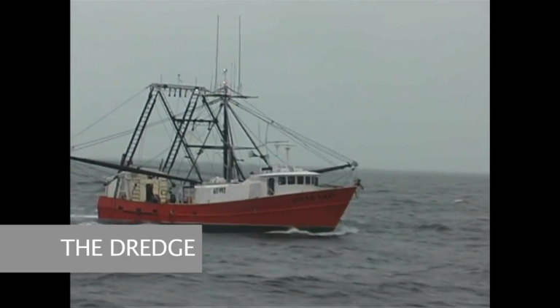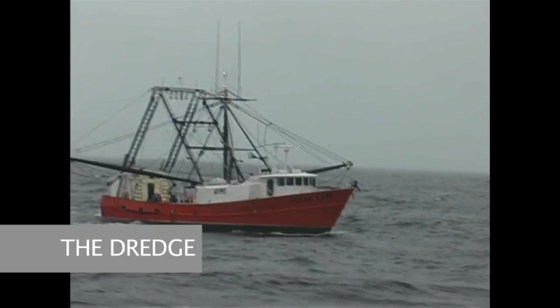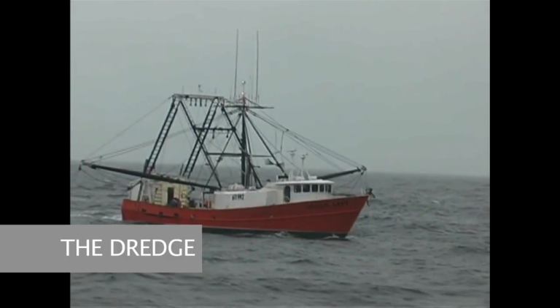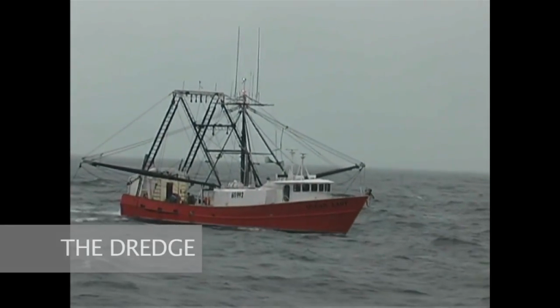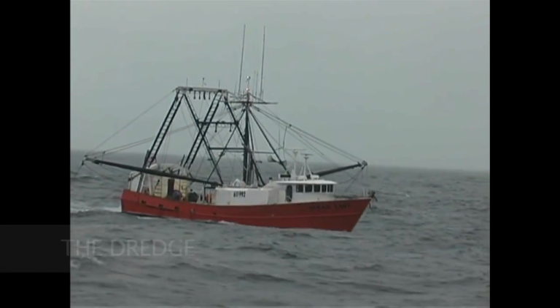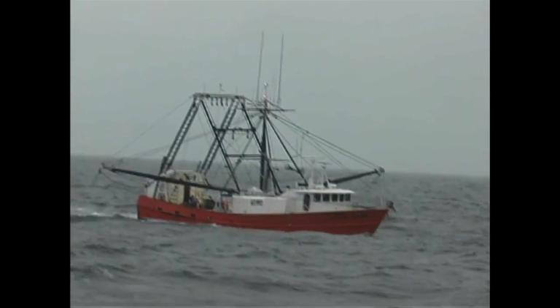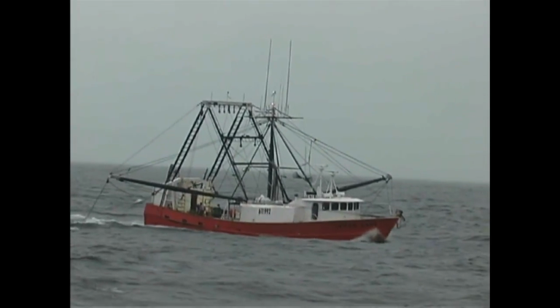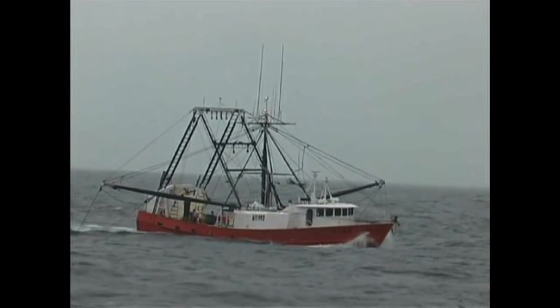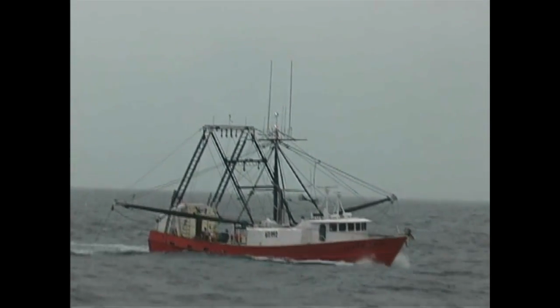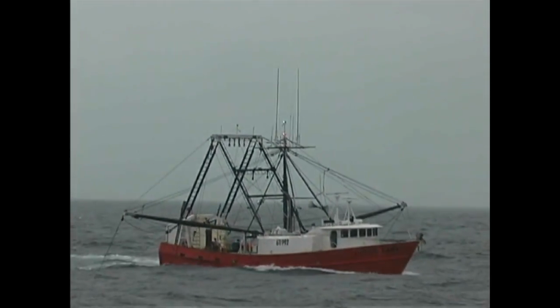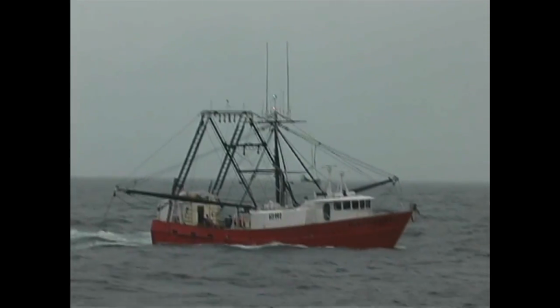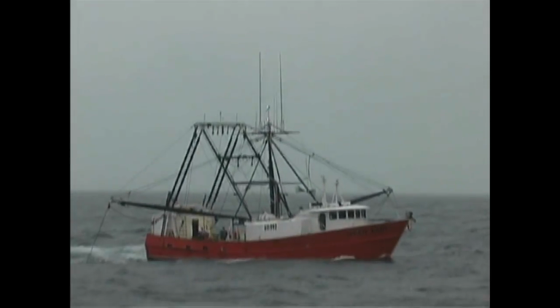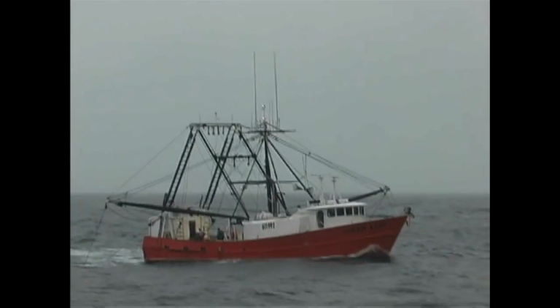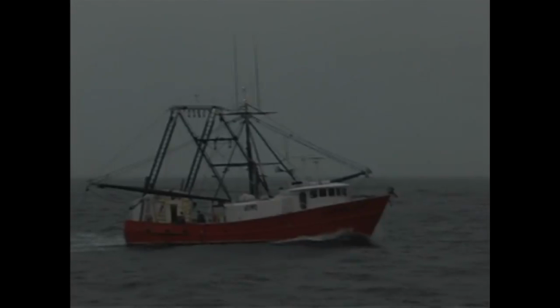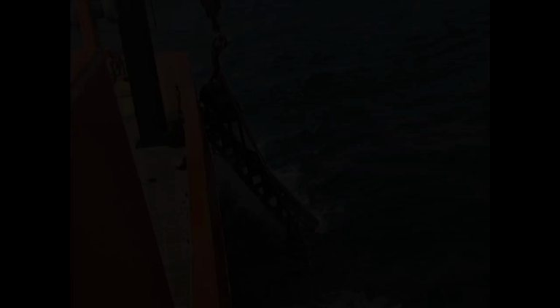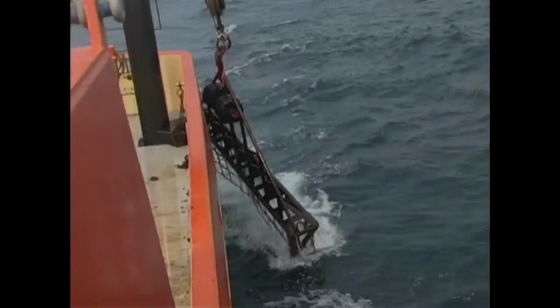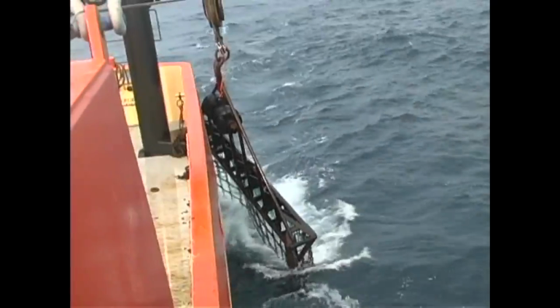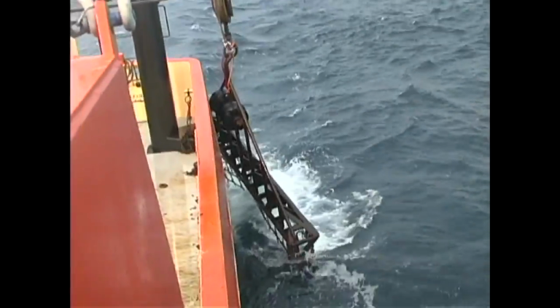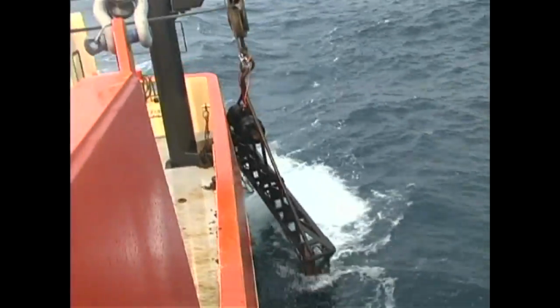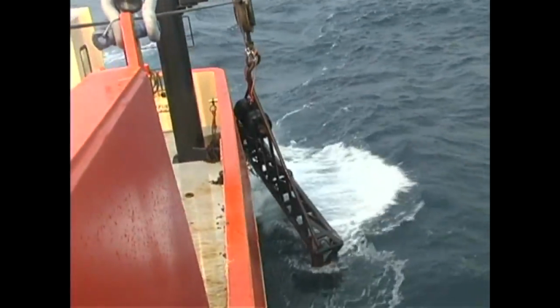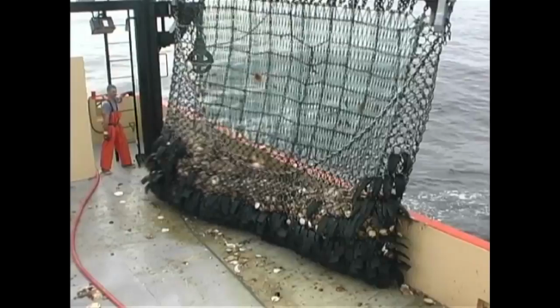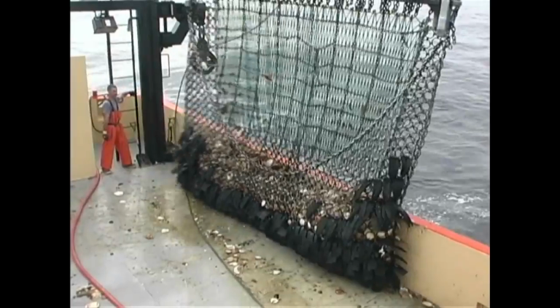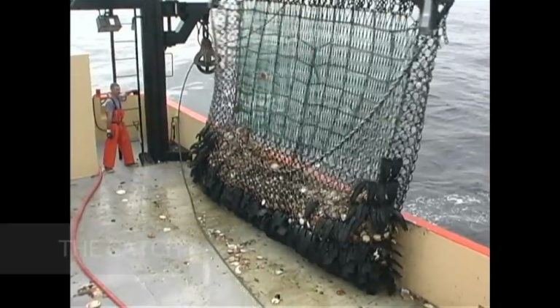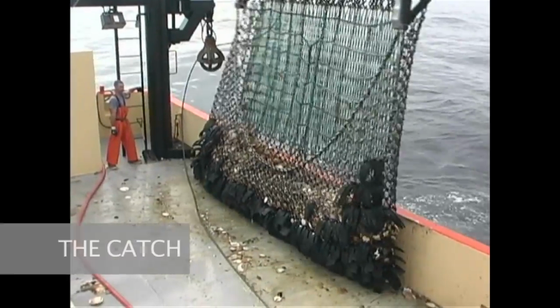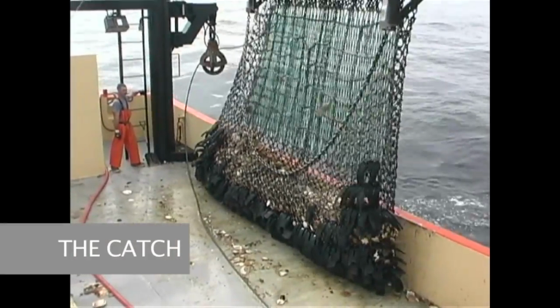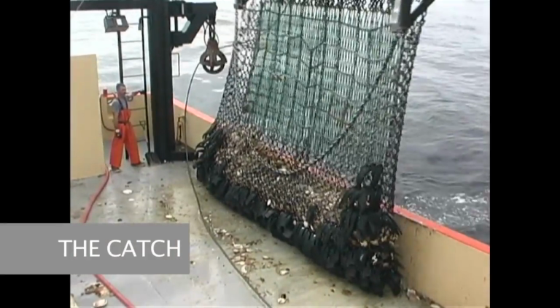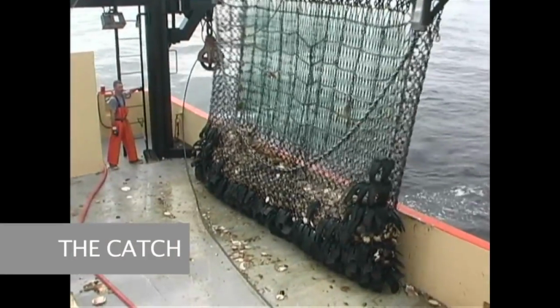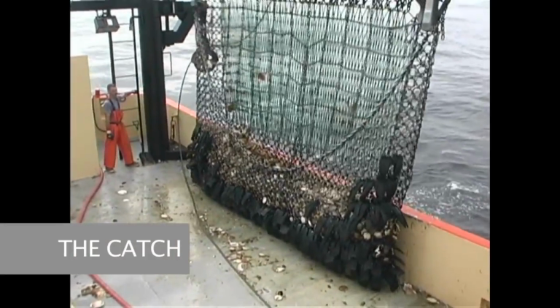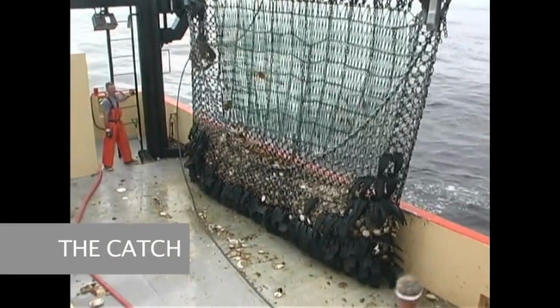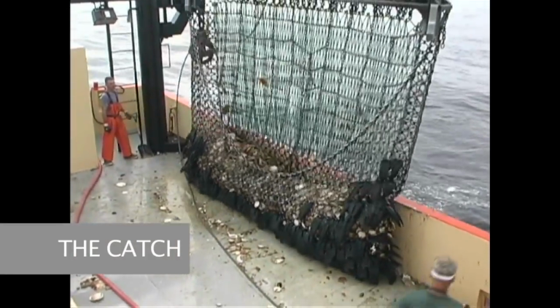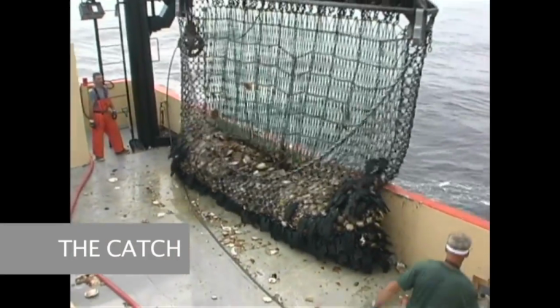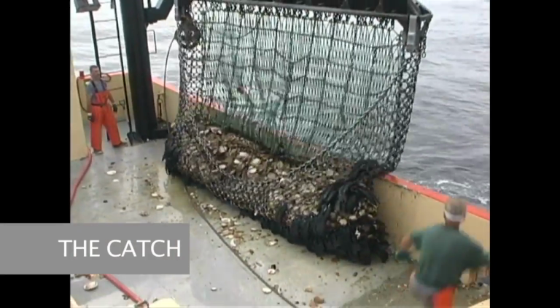Most of our fleet are scallopers, but some of our boats also fish for lobsters, swordfish, tuna and shrimp.